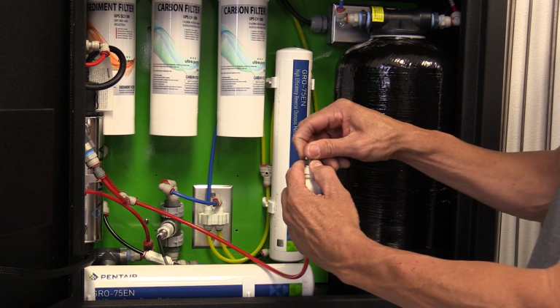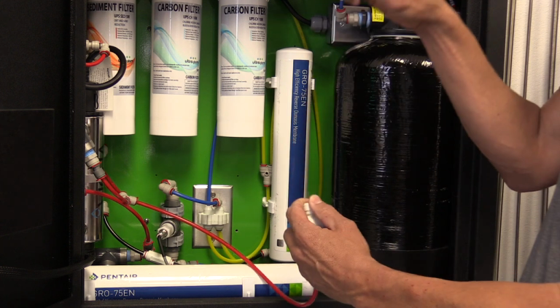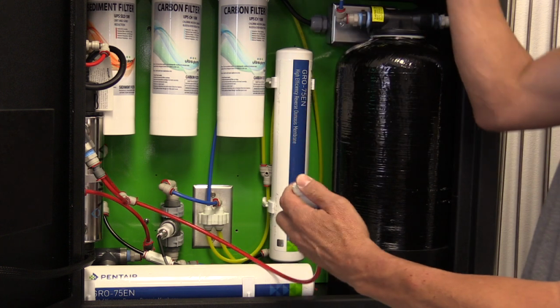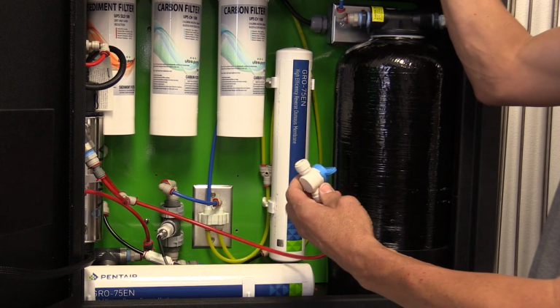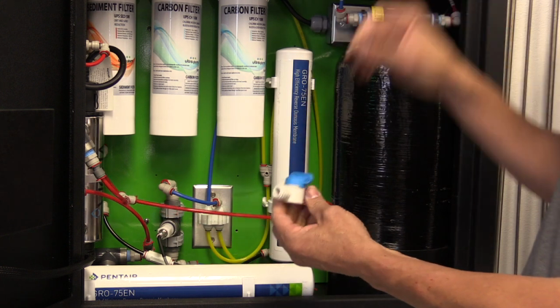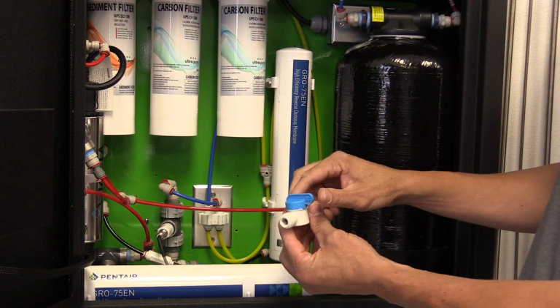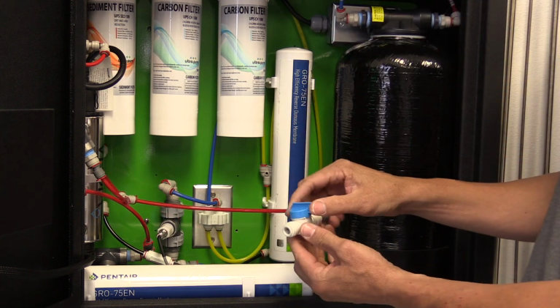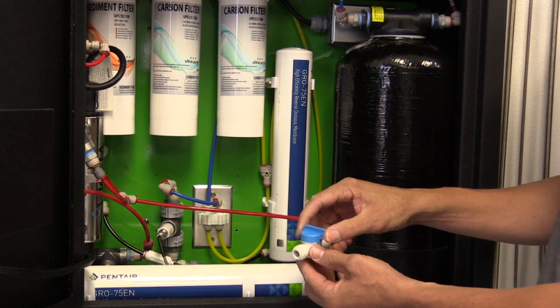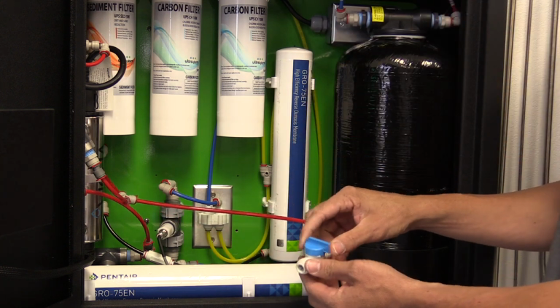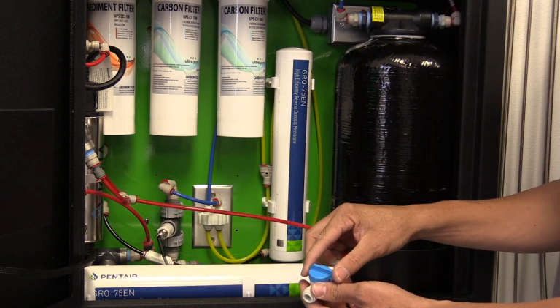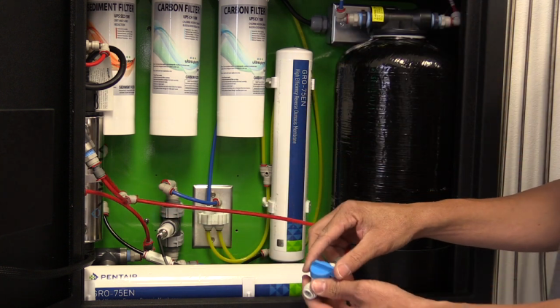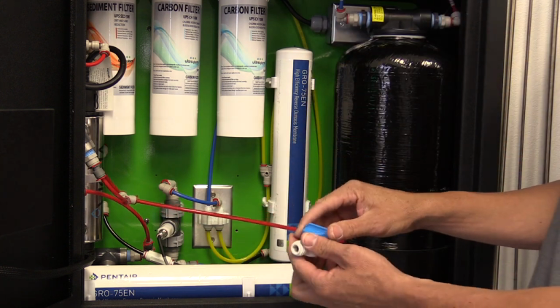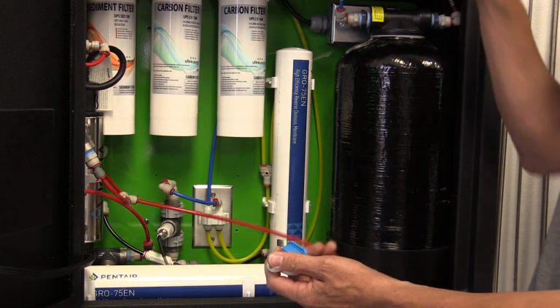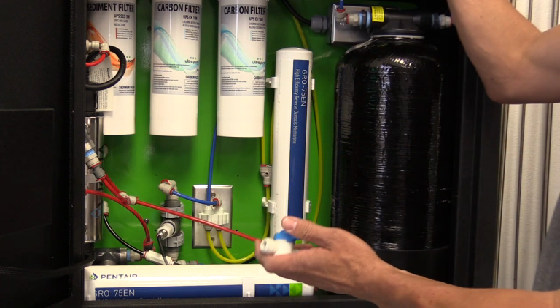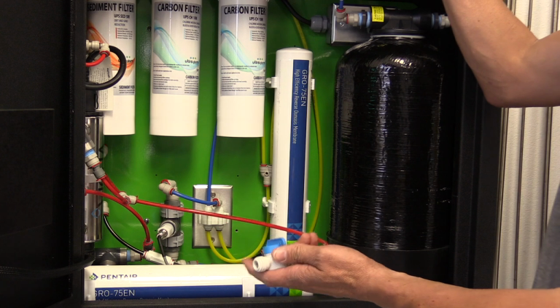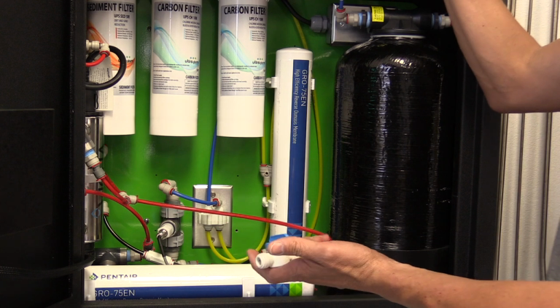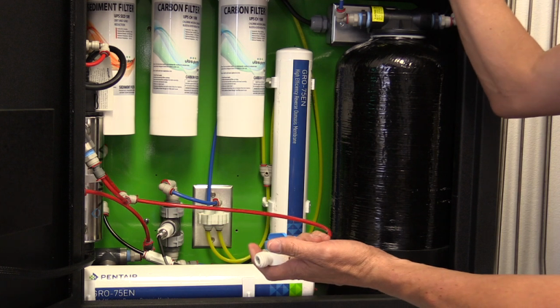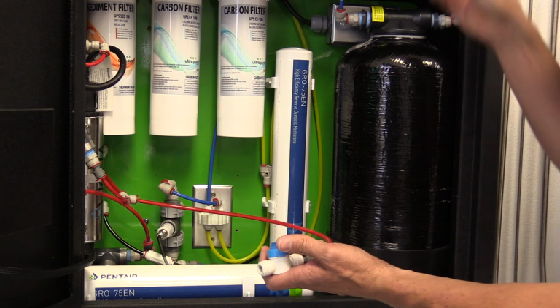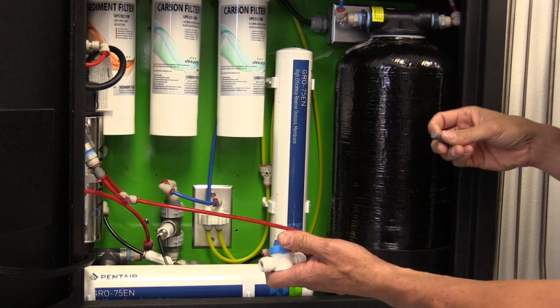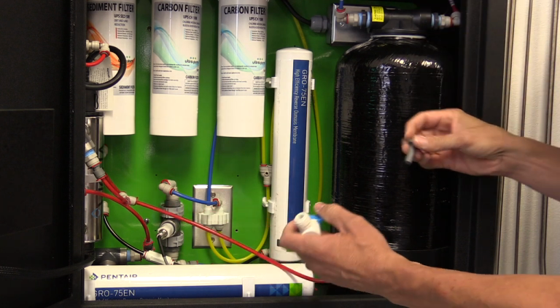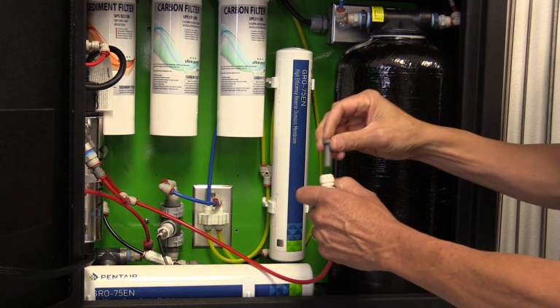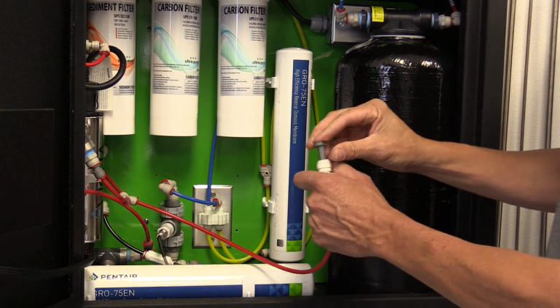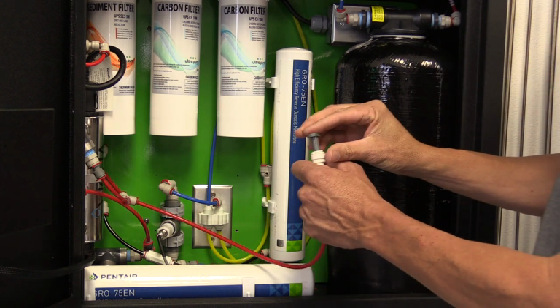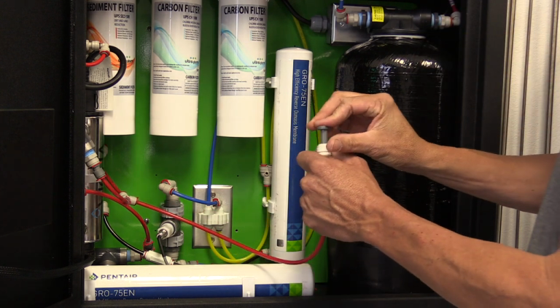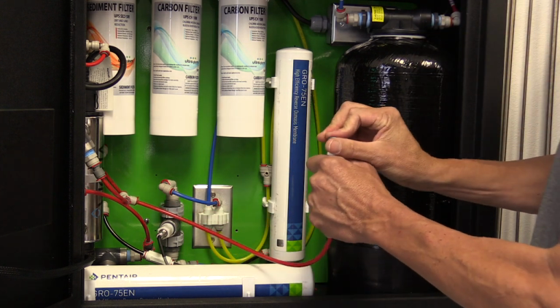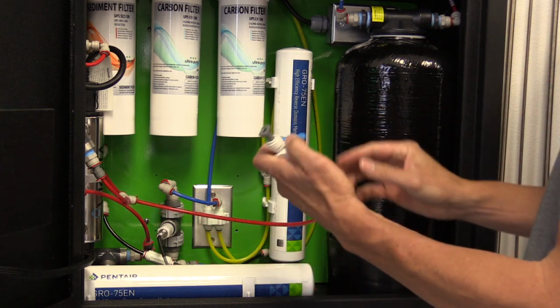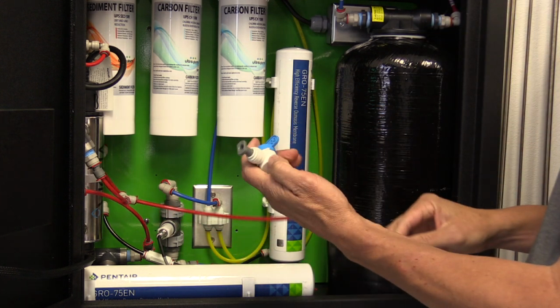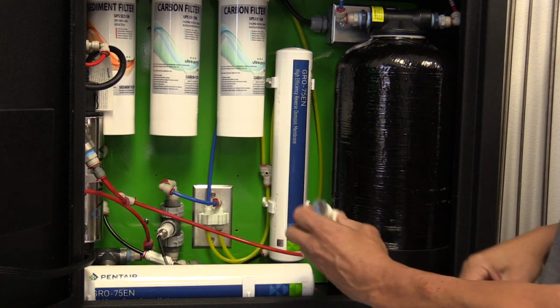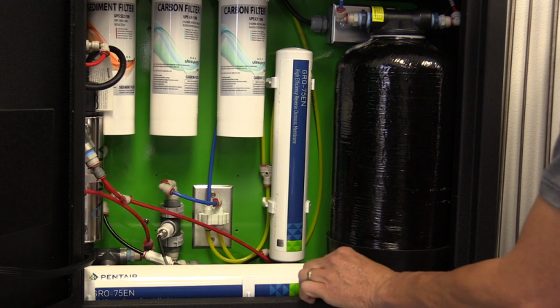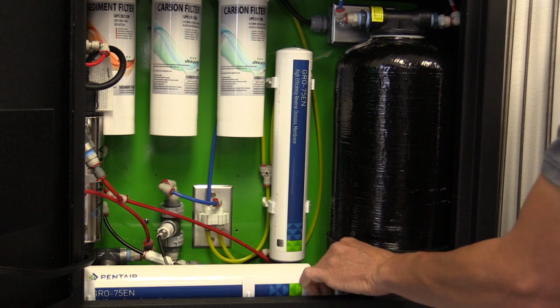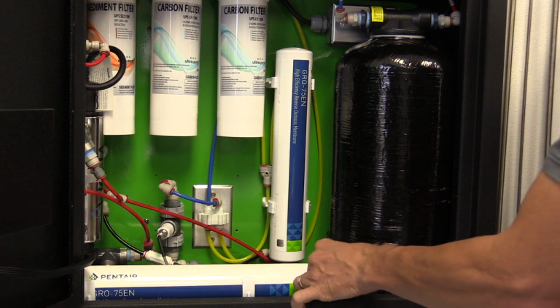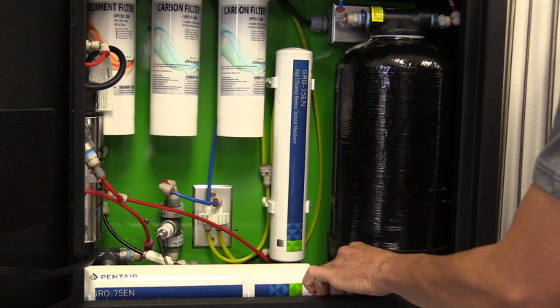Push the collet in and pull the plug out. Open up the ball valve, release any pressure, close the ball valve, and put the plug back in. At that point, you are done with that fitting.